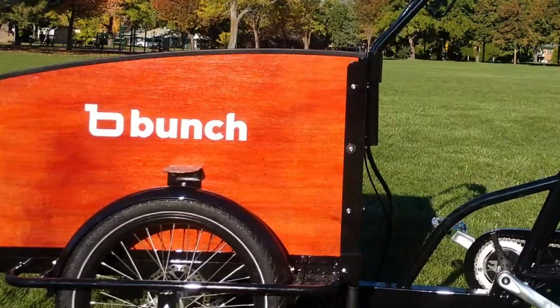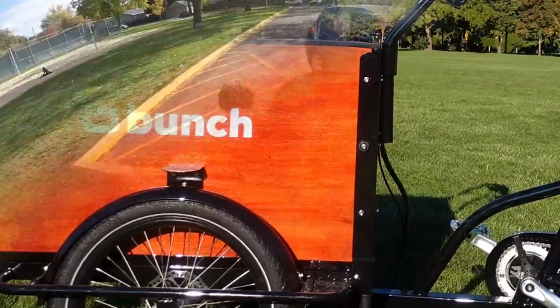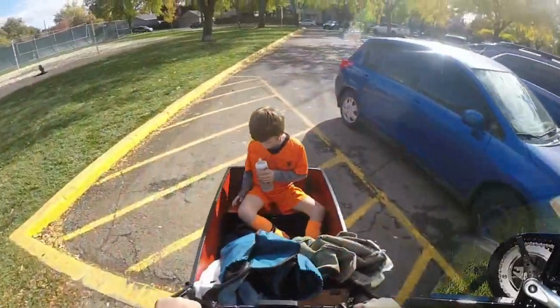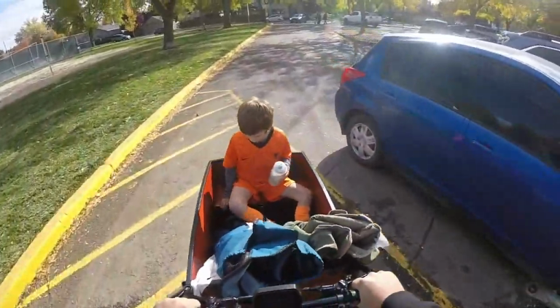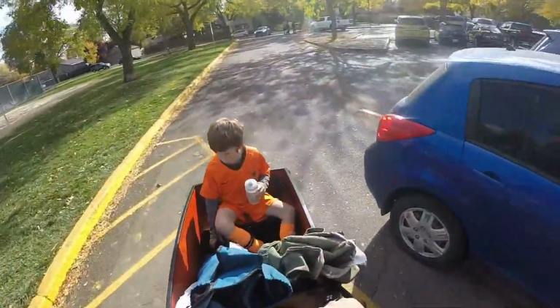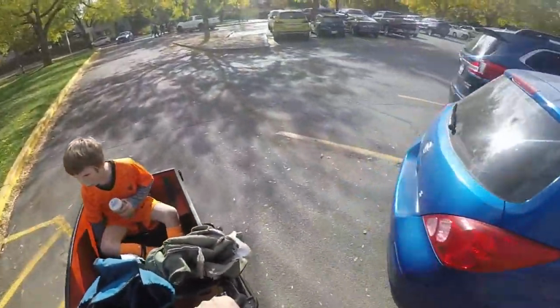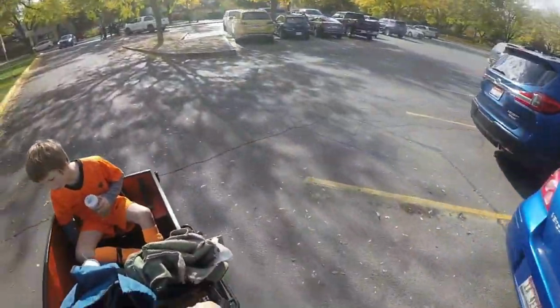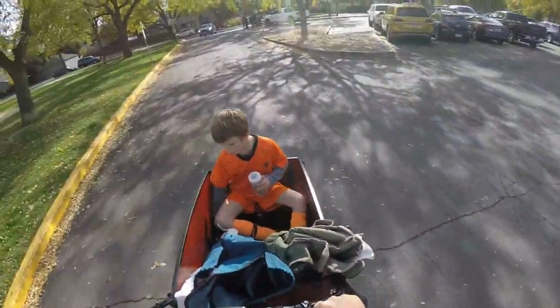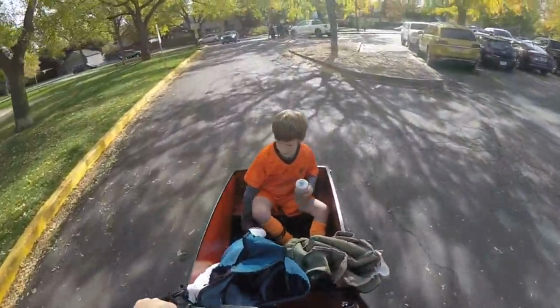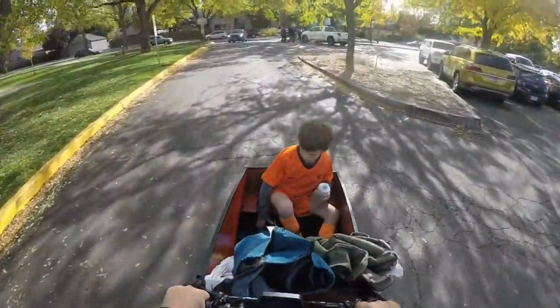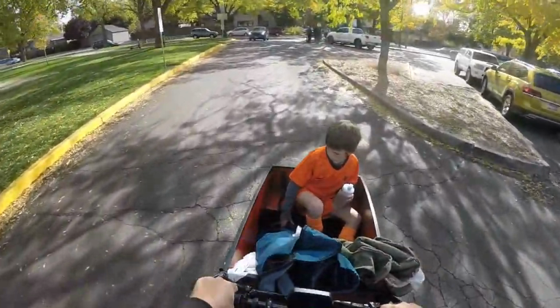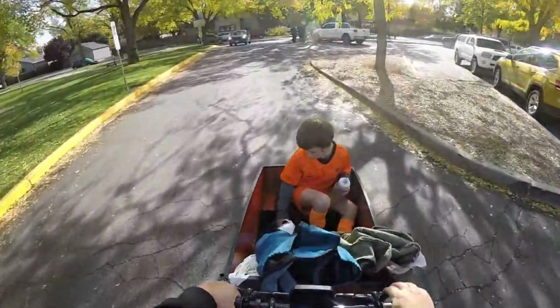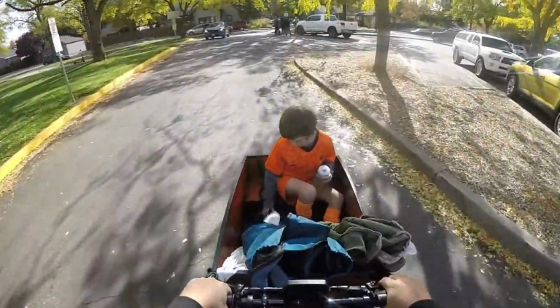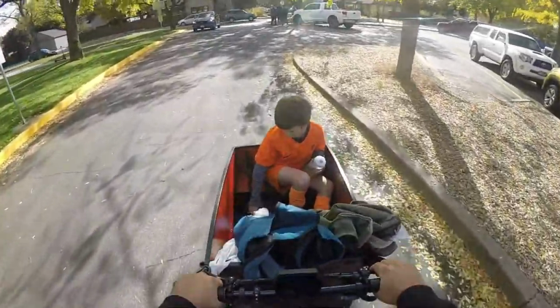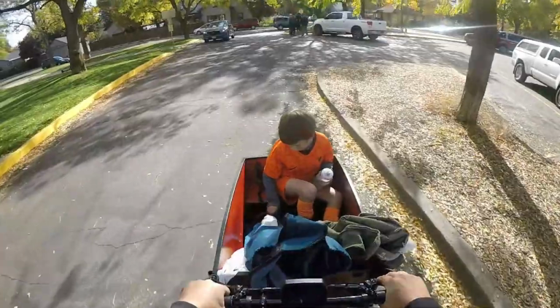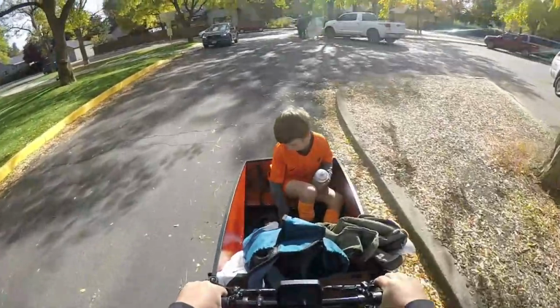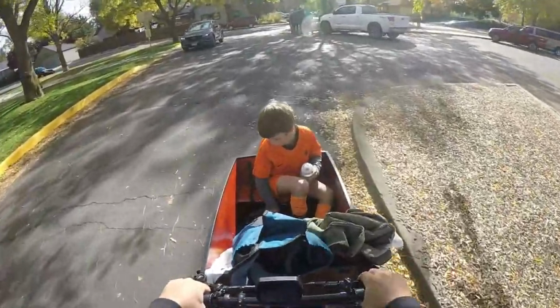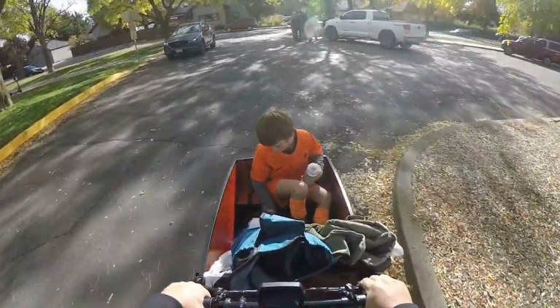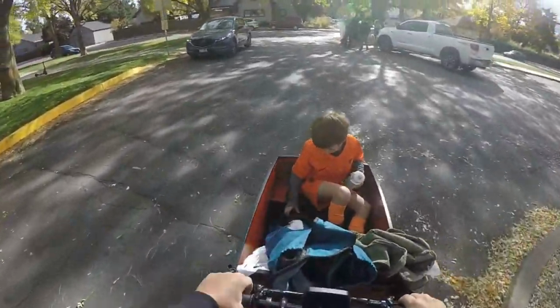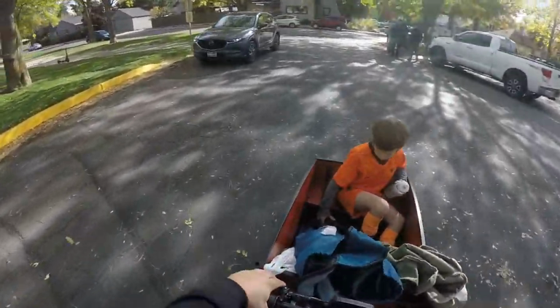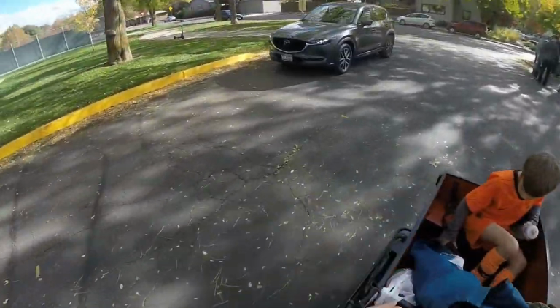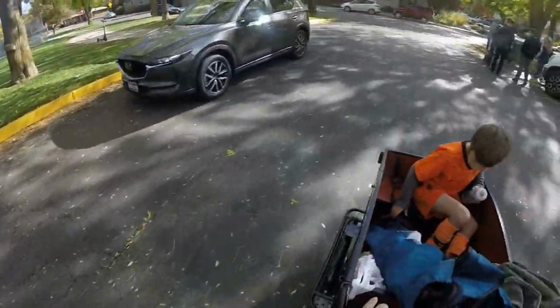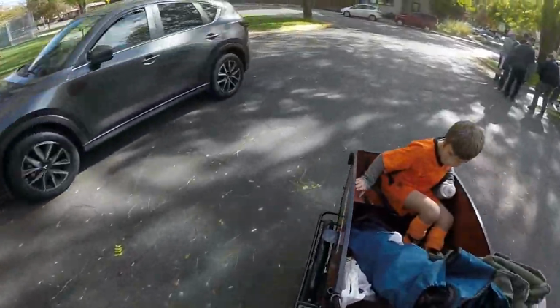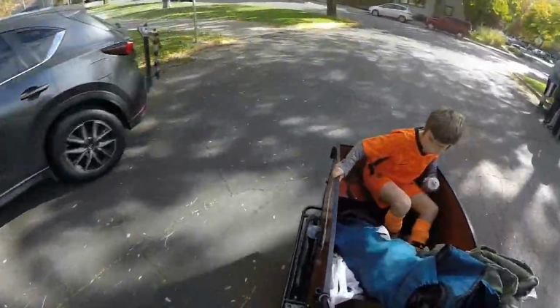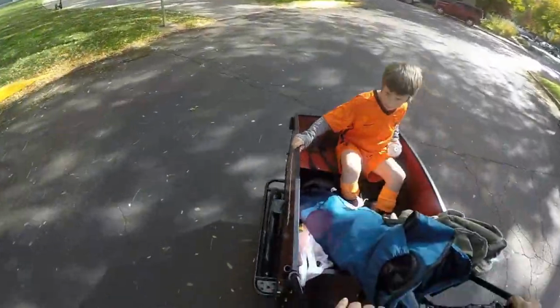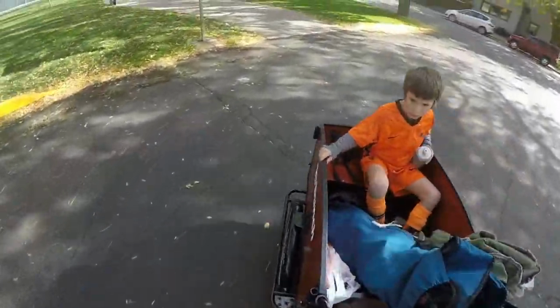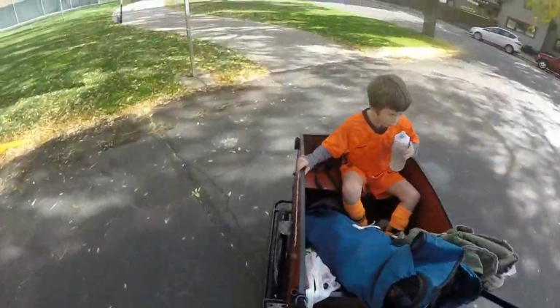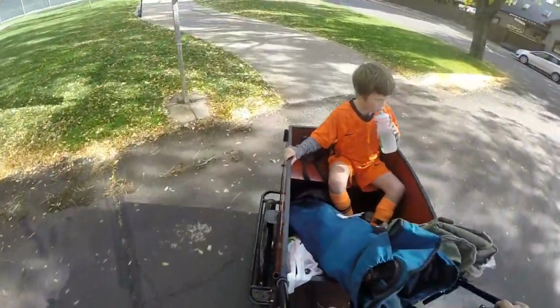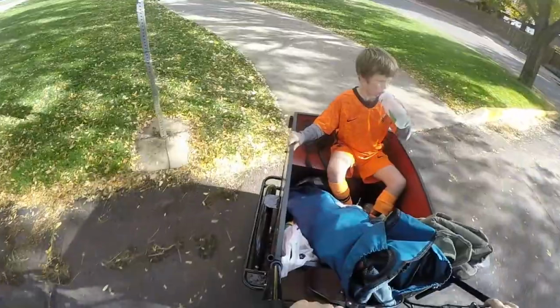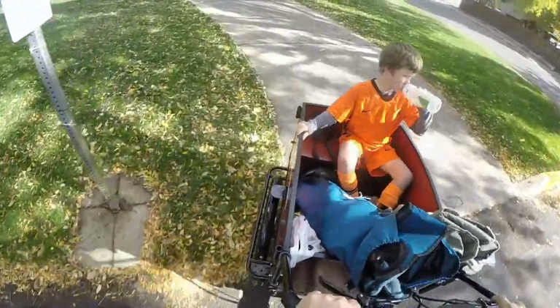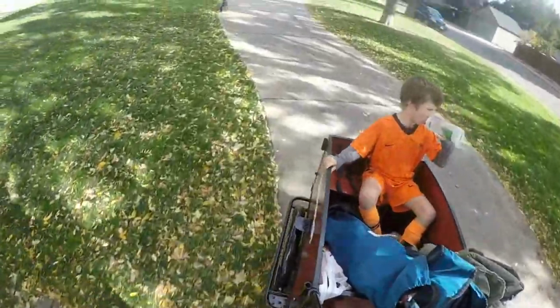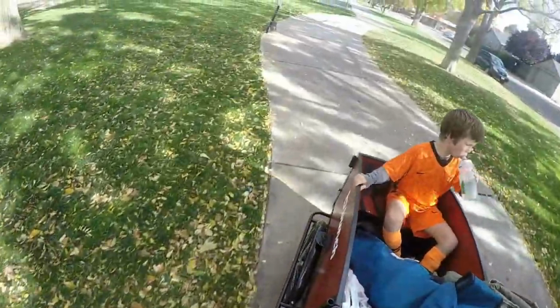If you don't have it filled to maximum human capacity, there's plenty of room for a child or two, plus a dog, groceries, library books, and more. The Bunch bike has the entire bucket available for cargo, which means you can make quite the haul.